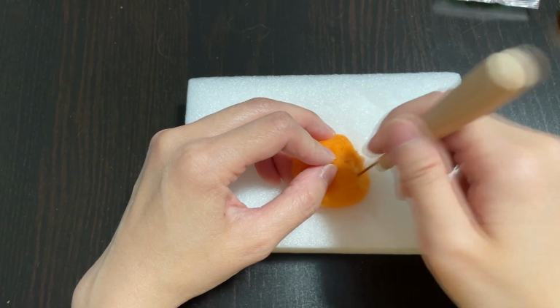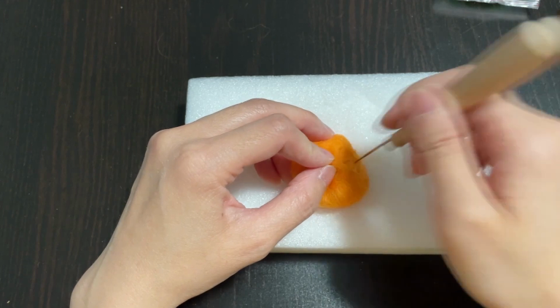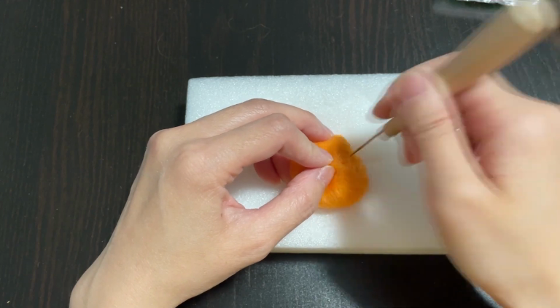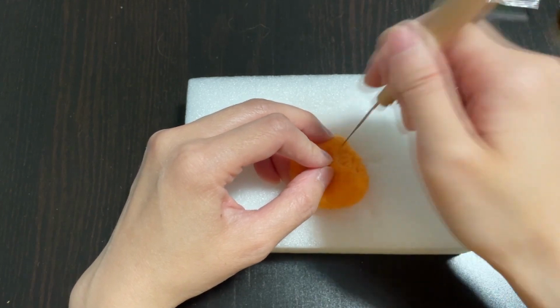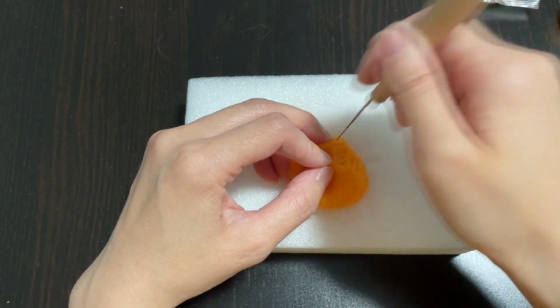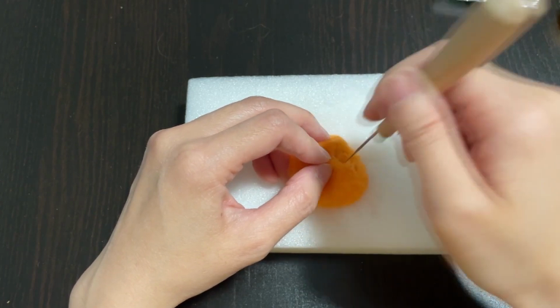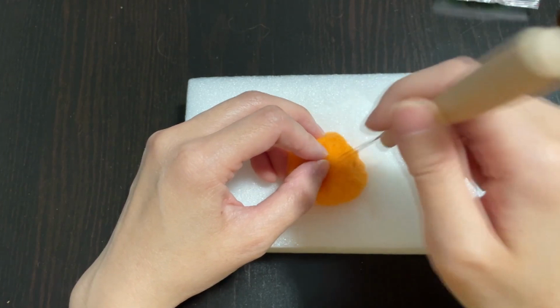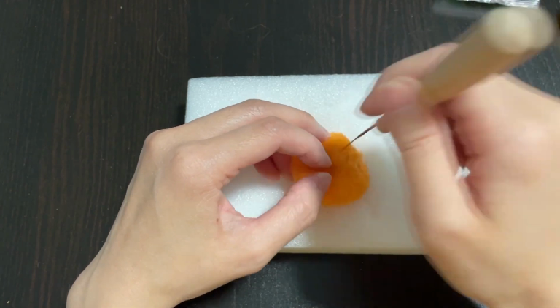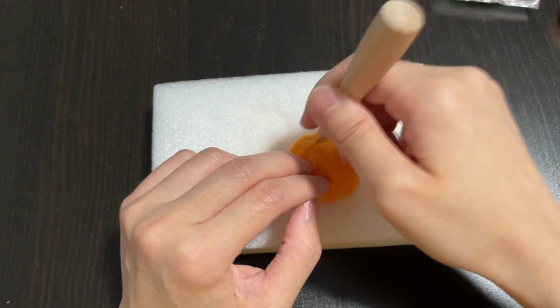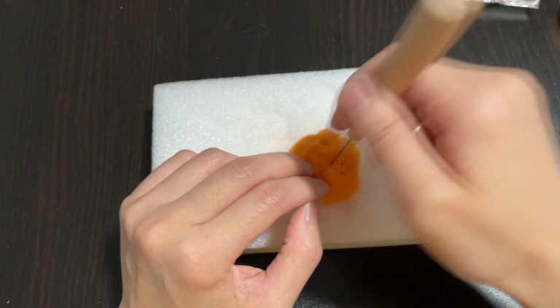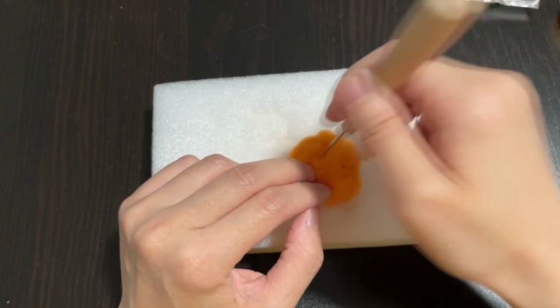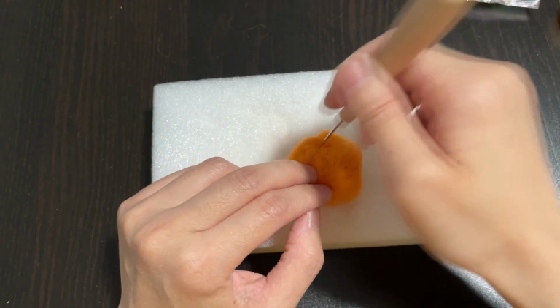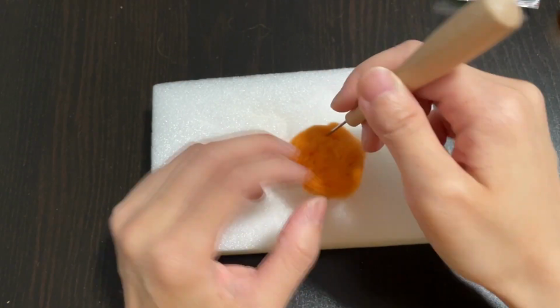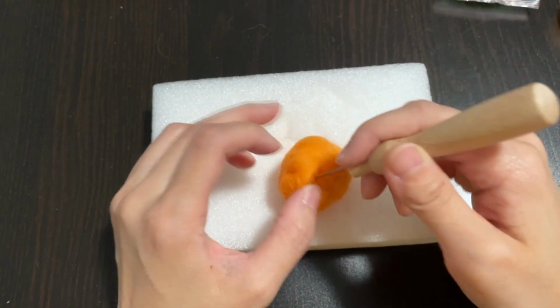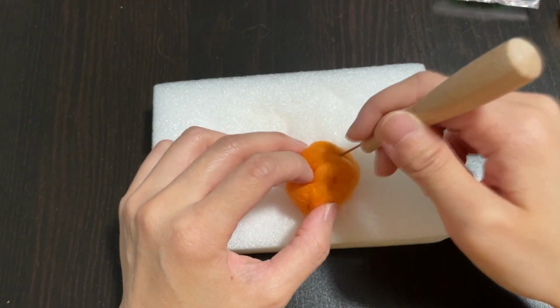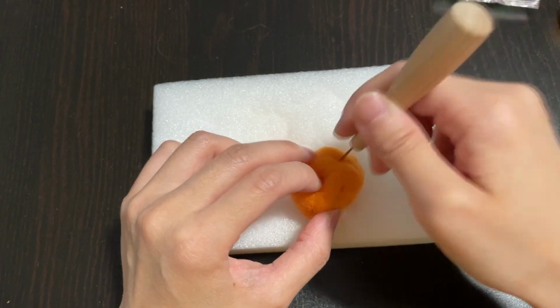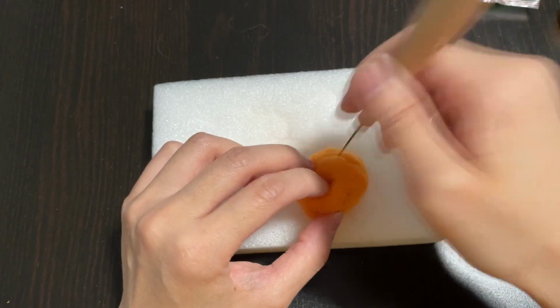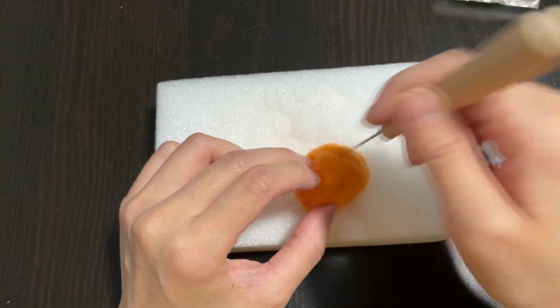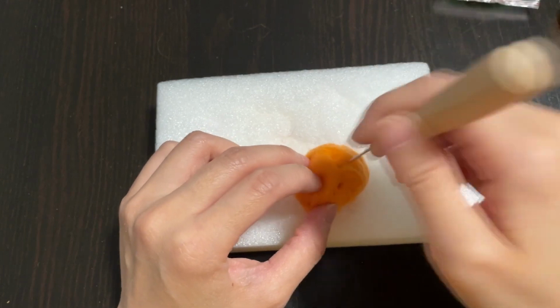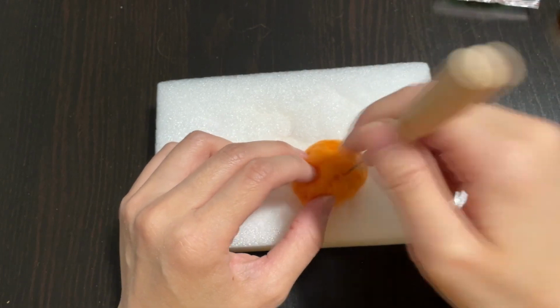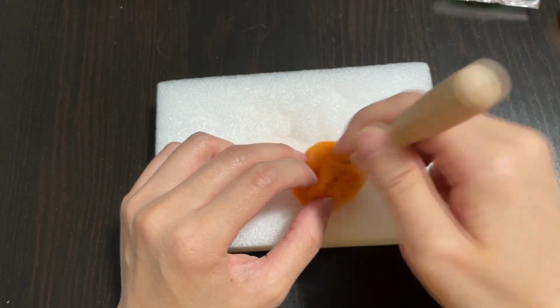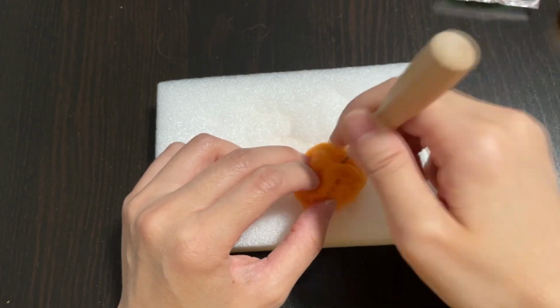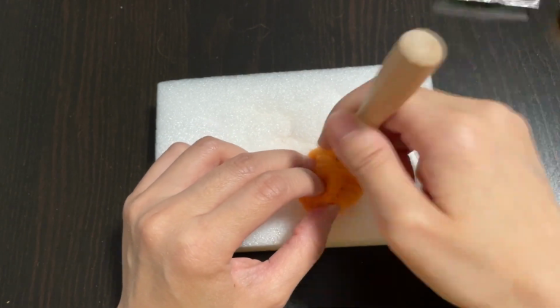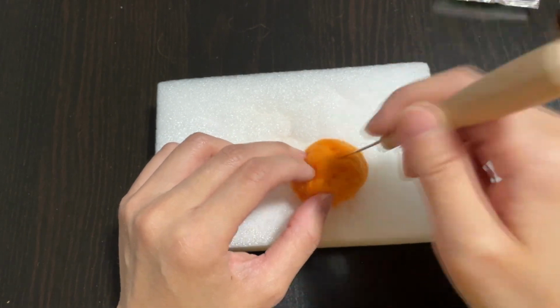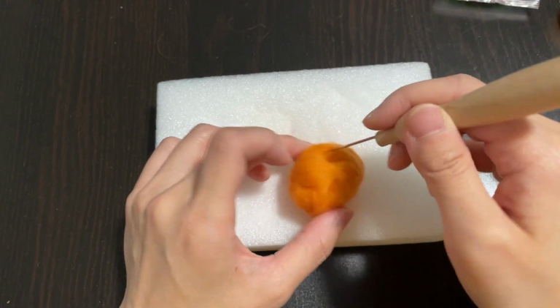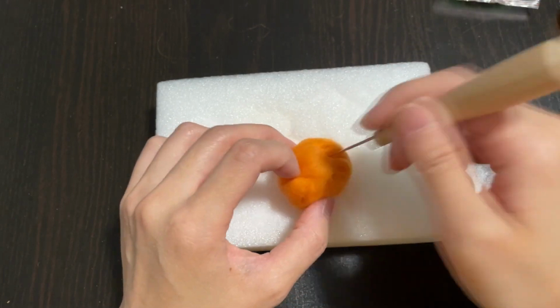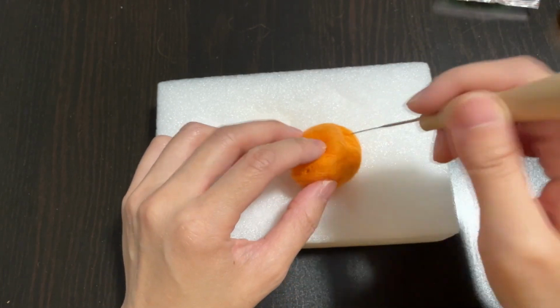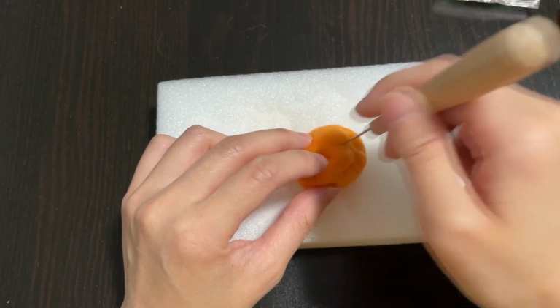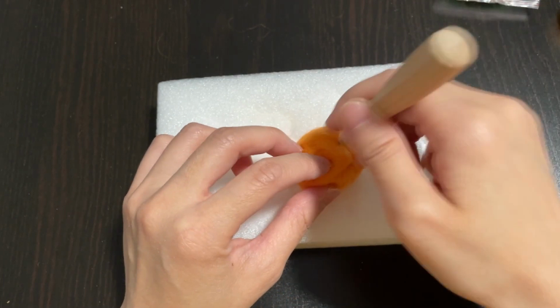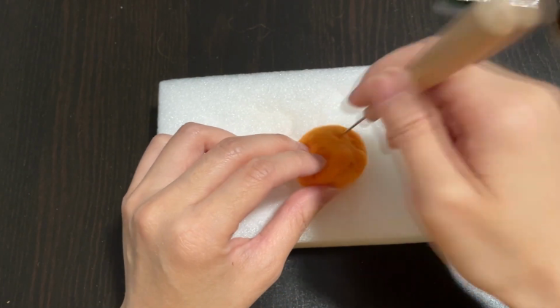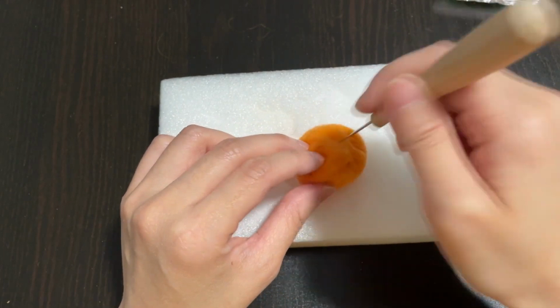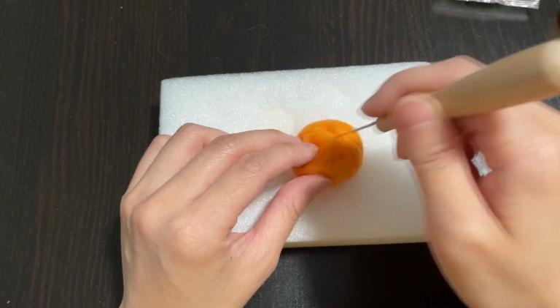Gently stab the needle into the wool. Also, don't forget to turn the ball of wool around and around so that it won't get stuck on the styrofoam board and that all sides are even.